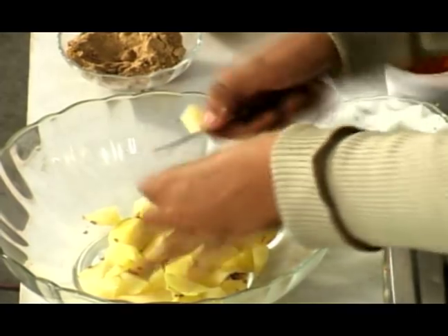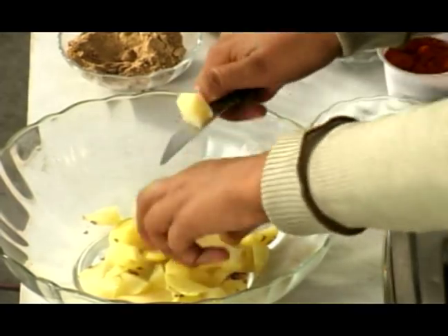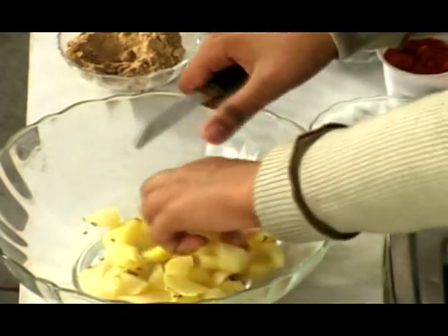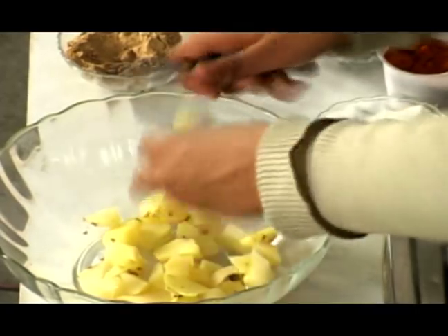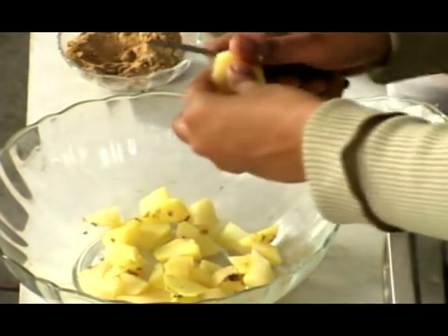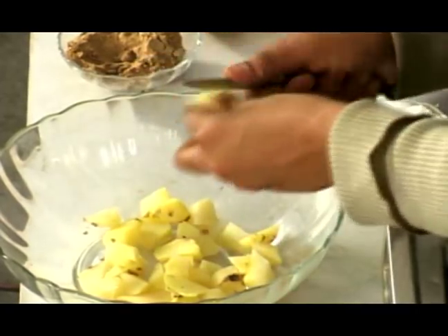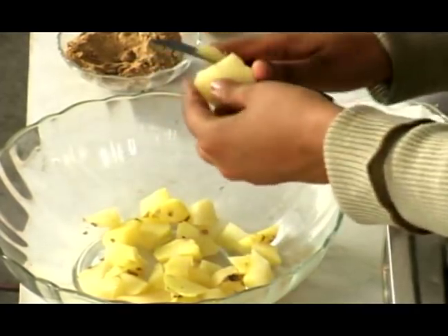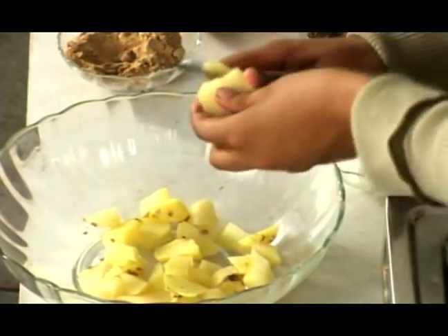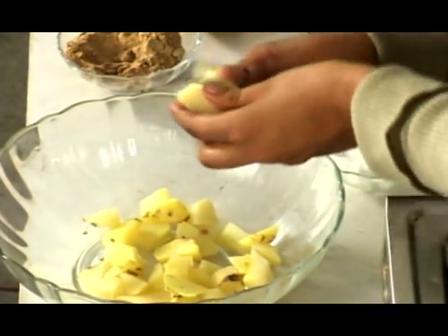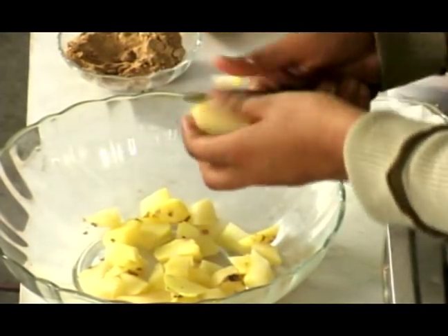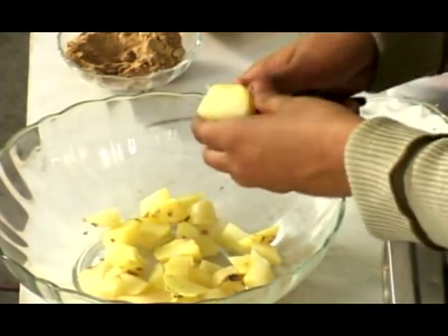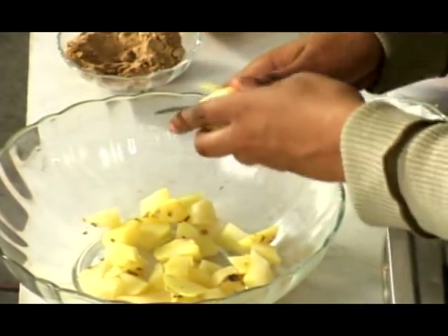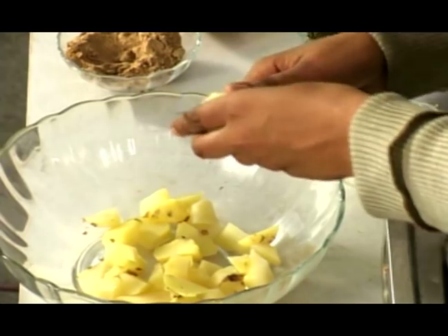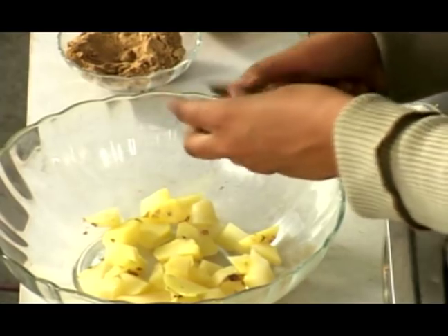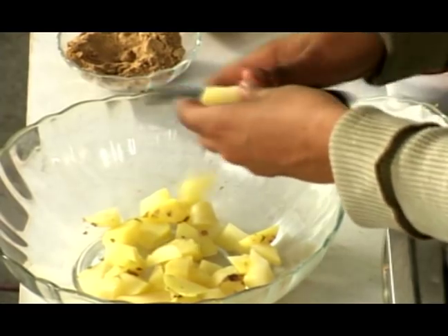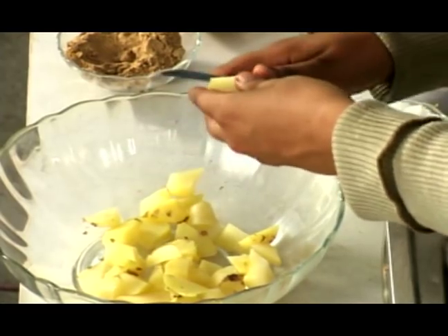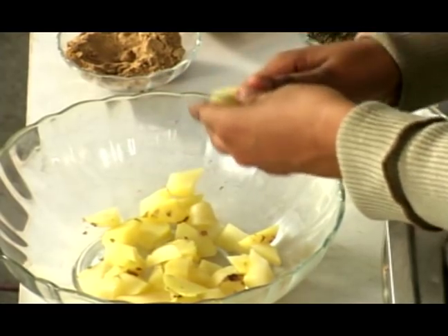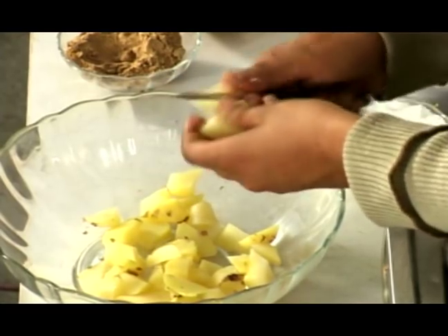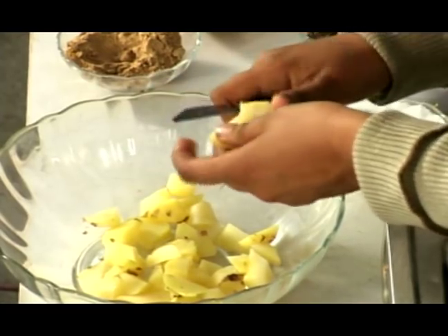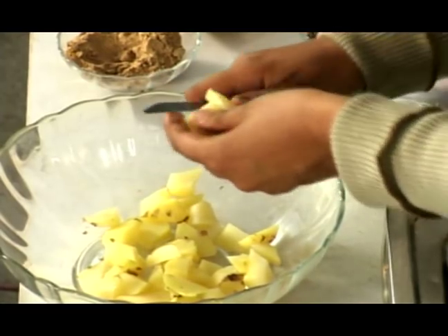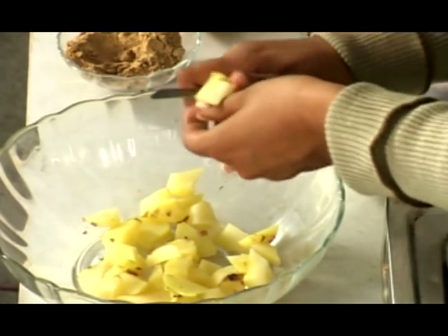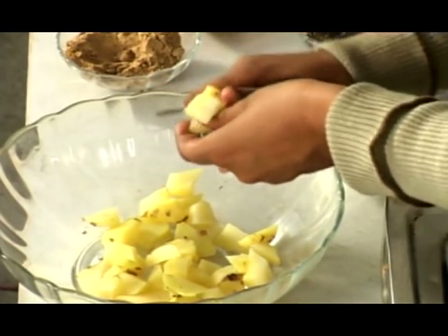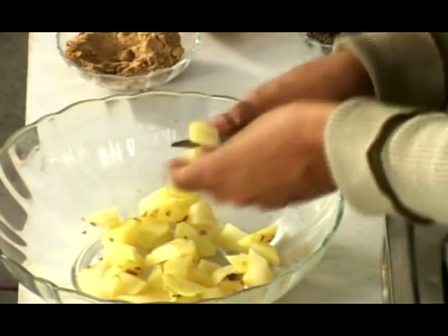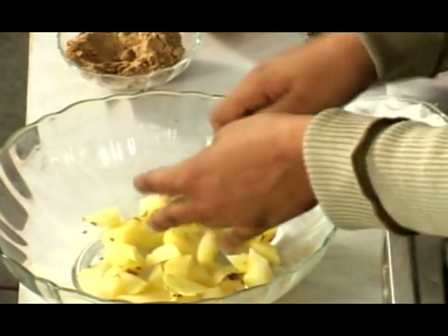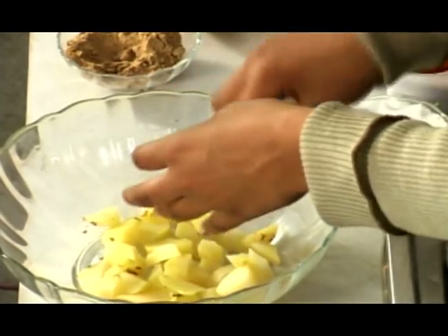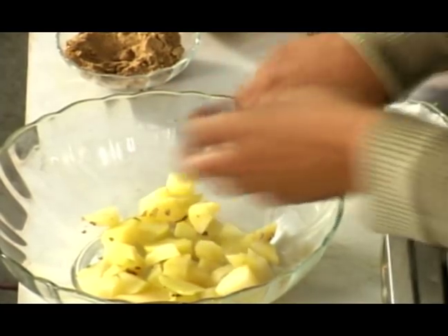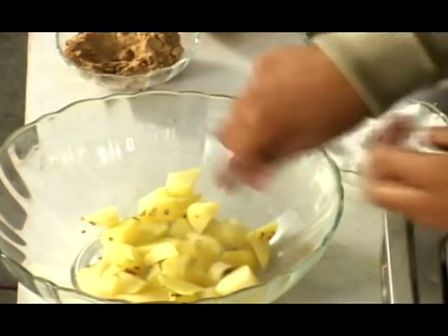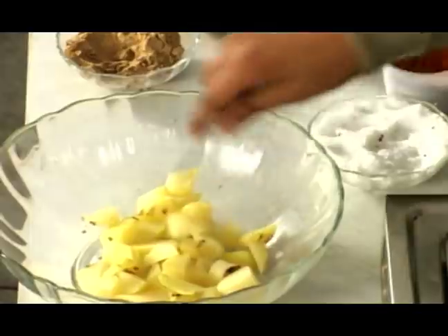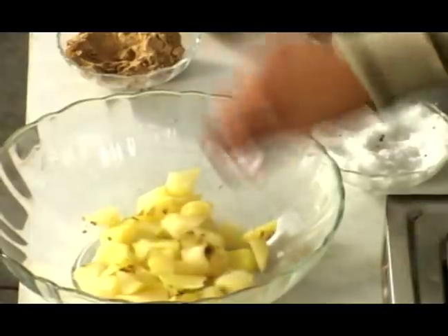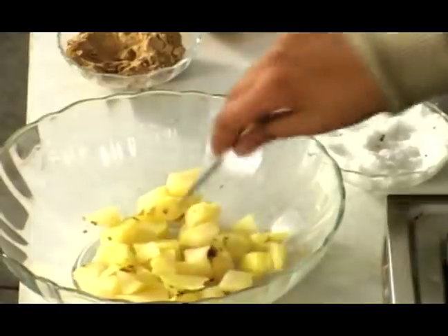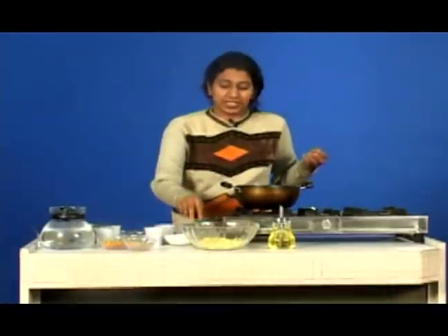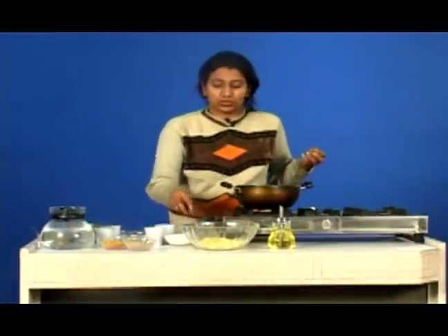They are very soft, so do it with care. They are actually hot also because you have boiled them, so take extra care while you are cutting your potatoes.